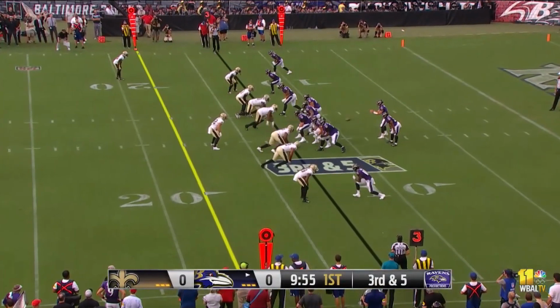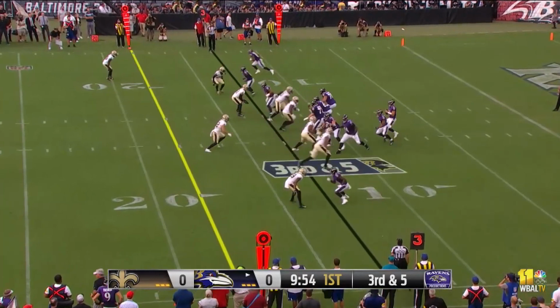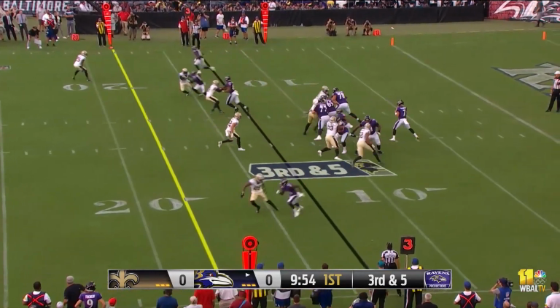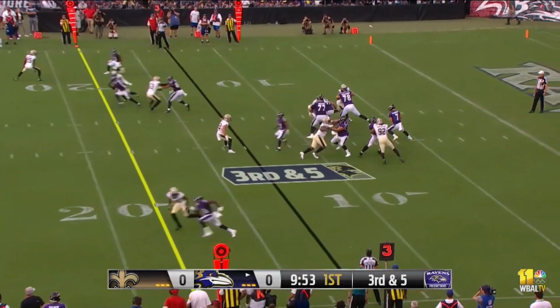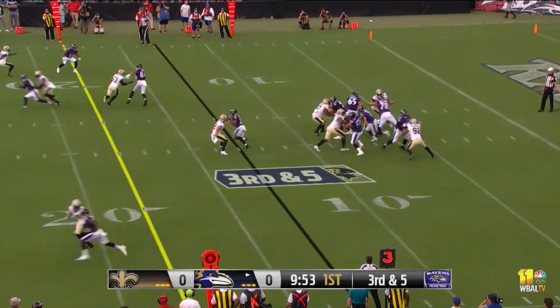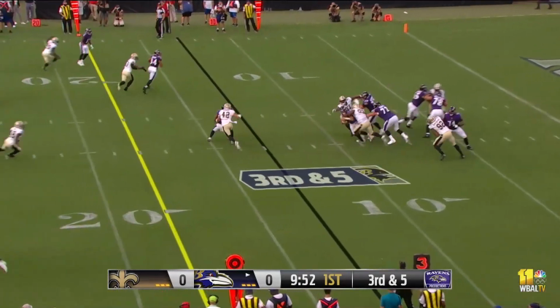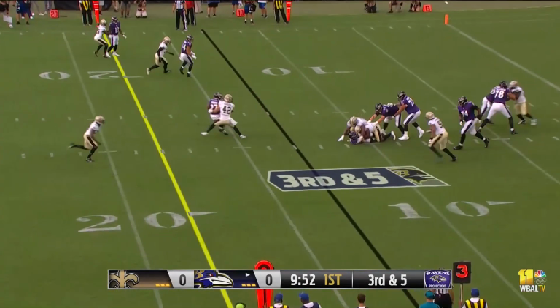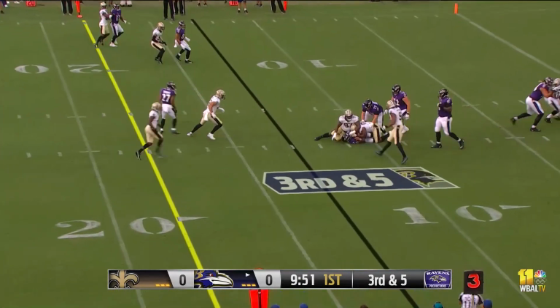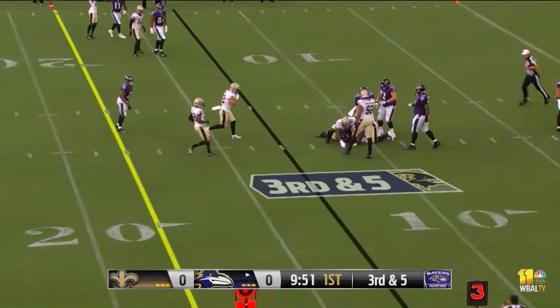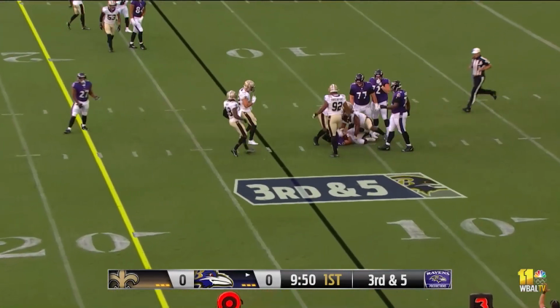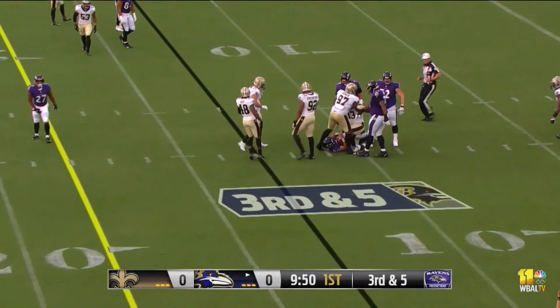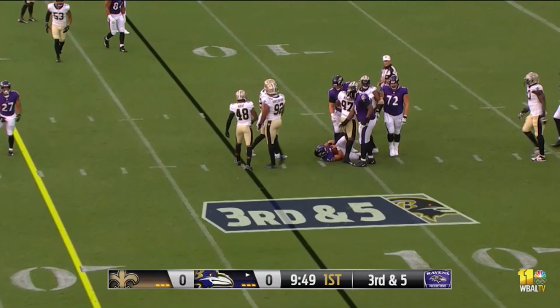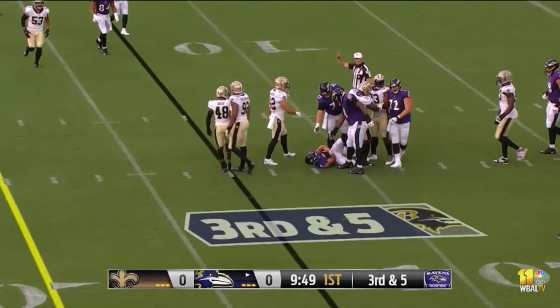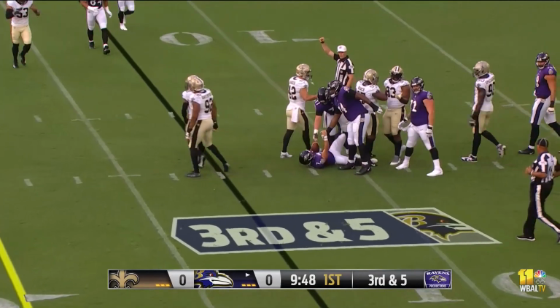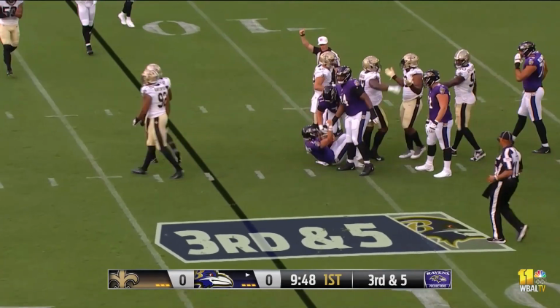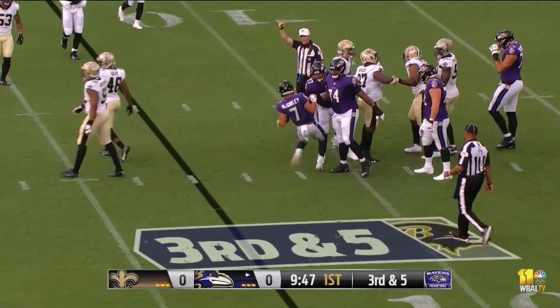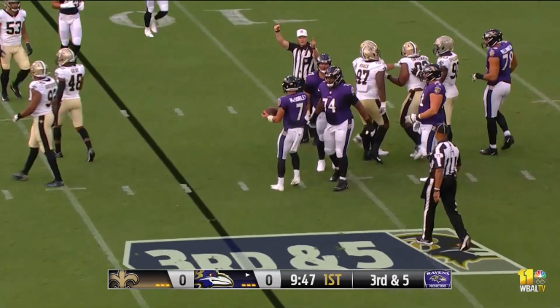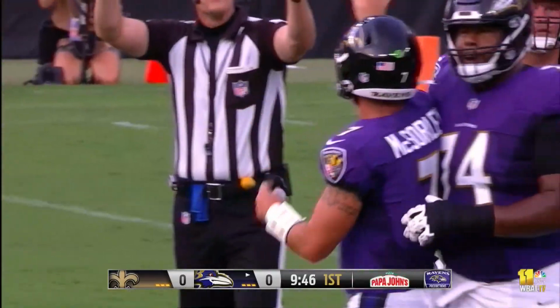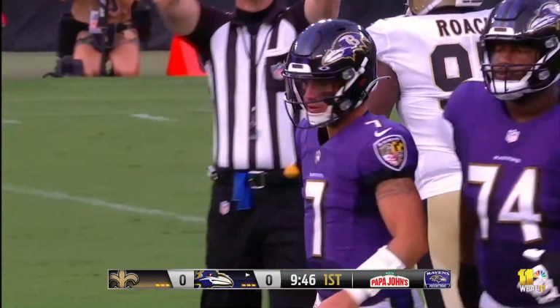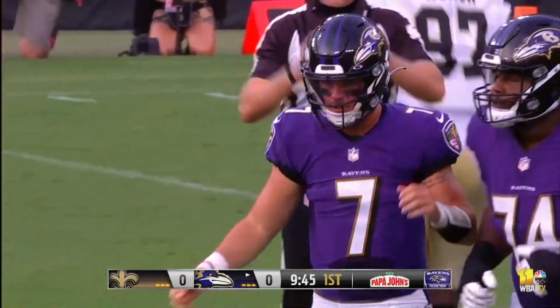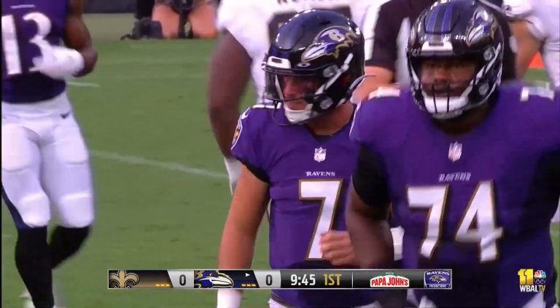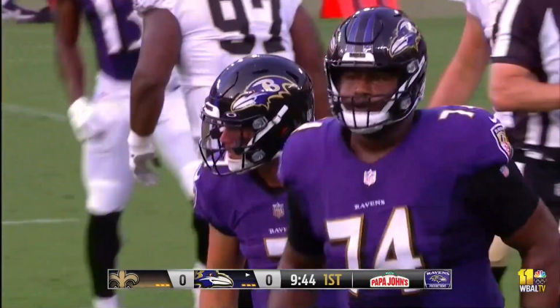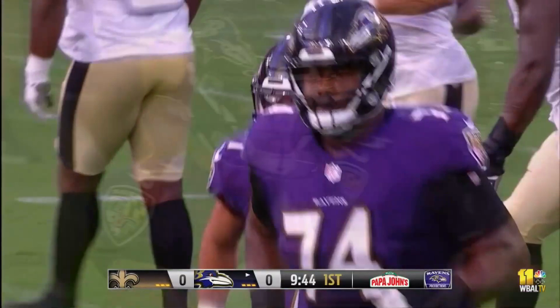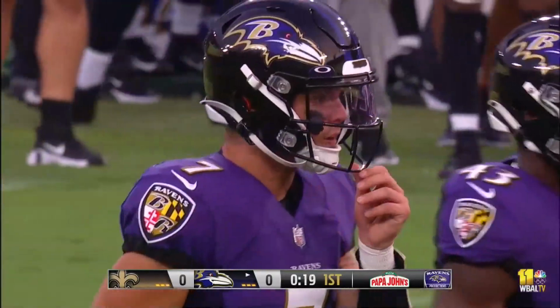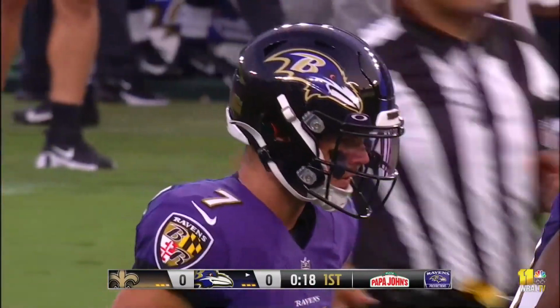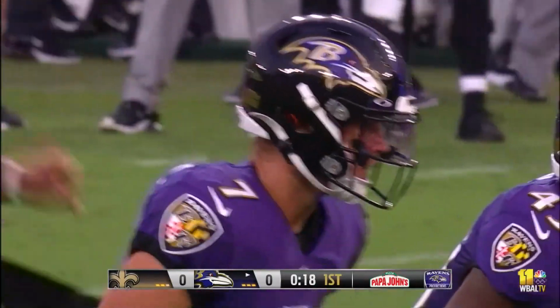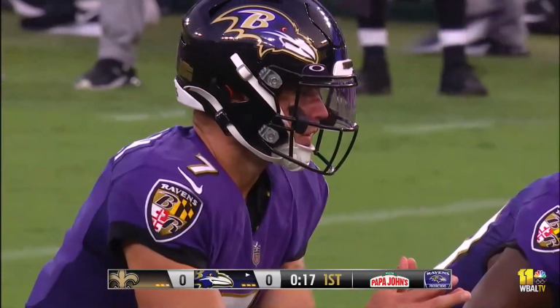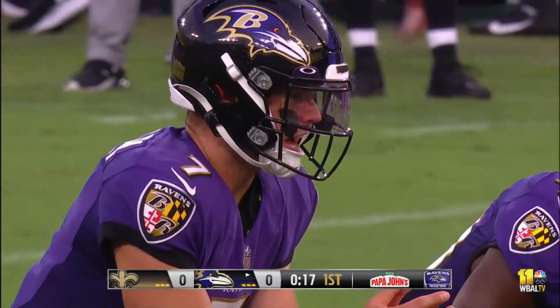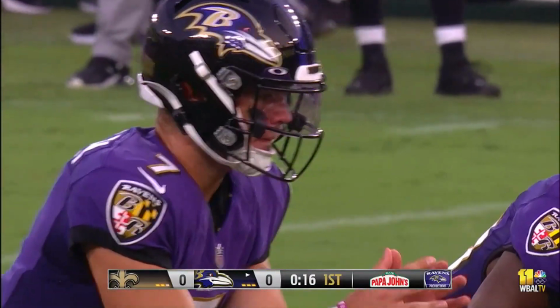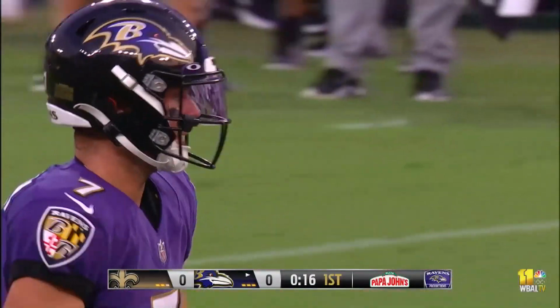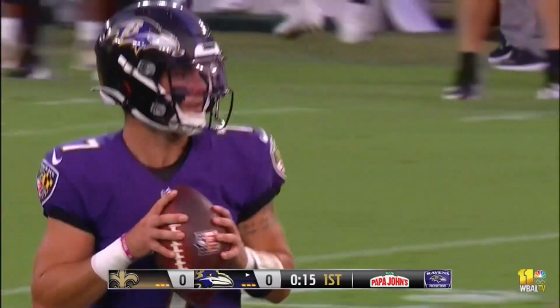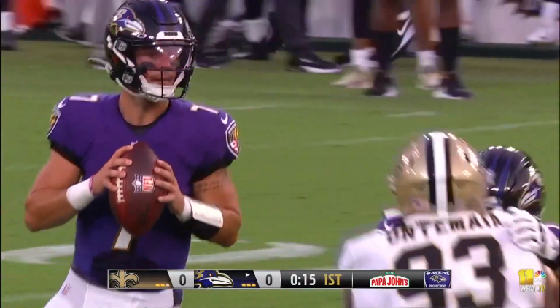It is a different situation — five is a lot different than ten. Trace McSorley is wrapped up on what looked like a designed quarterback draw. It didn't work, and the Ravens will be forced to punt the ball away. Hopefully nothing serious there; we'll get an injury update as it becomes available.